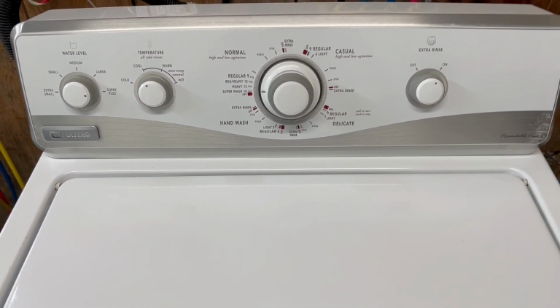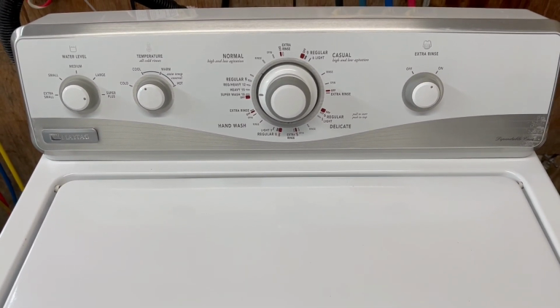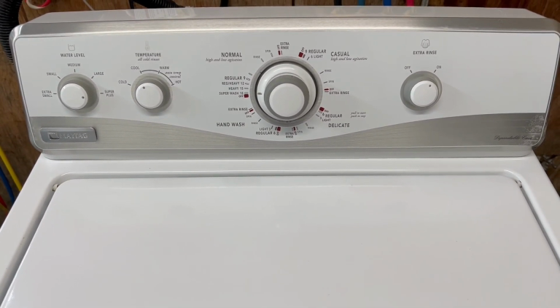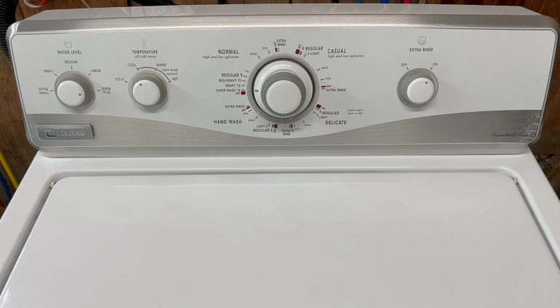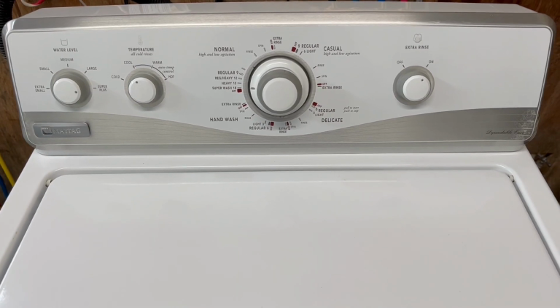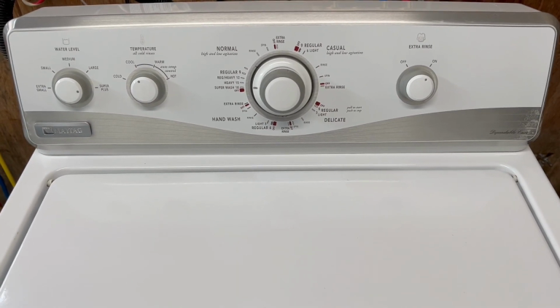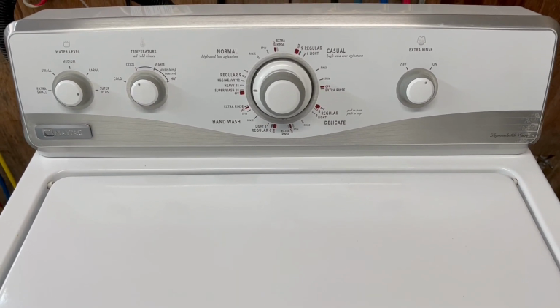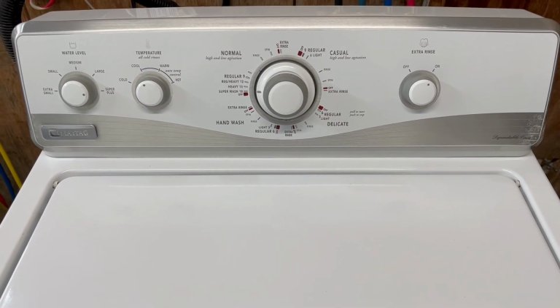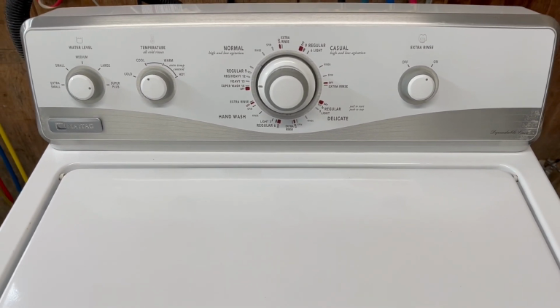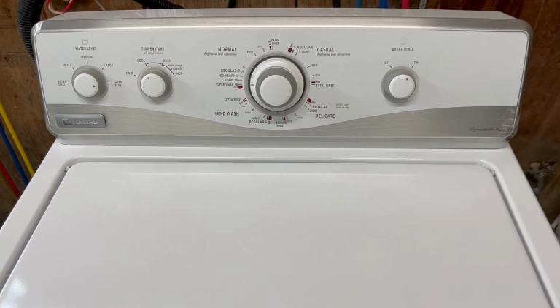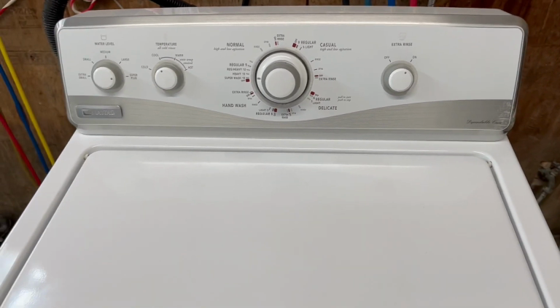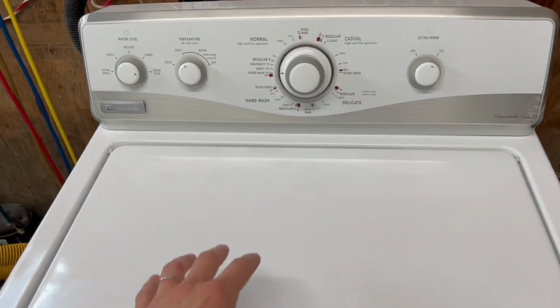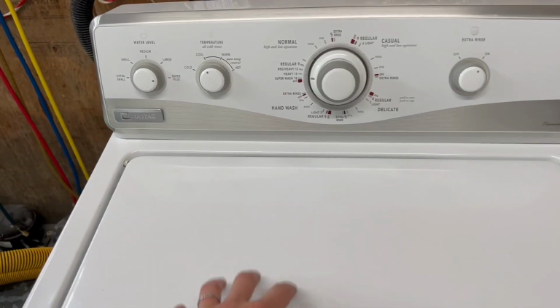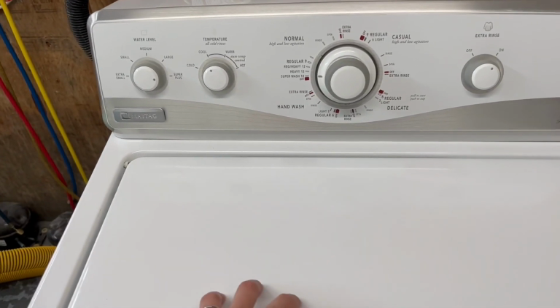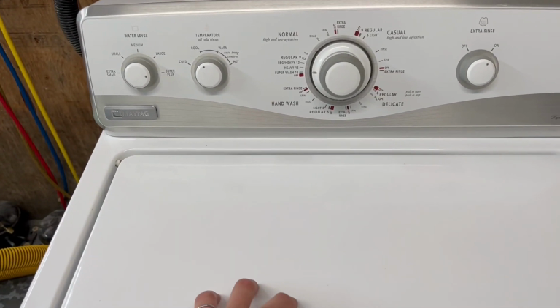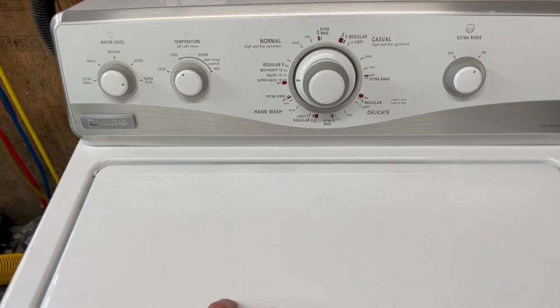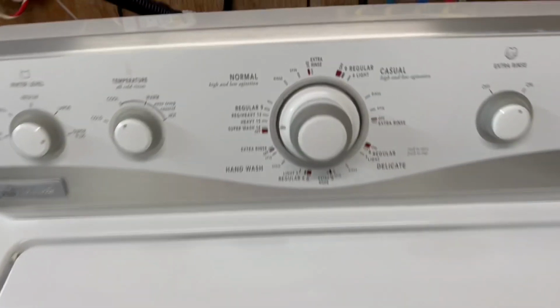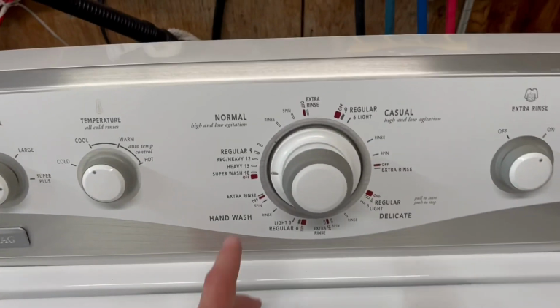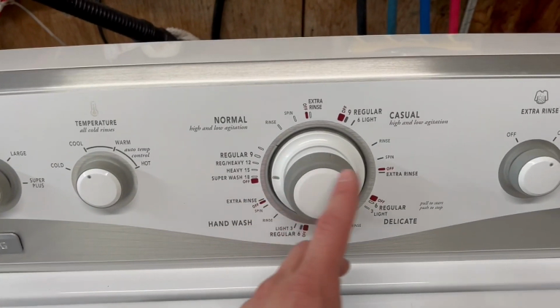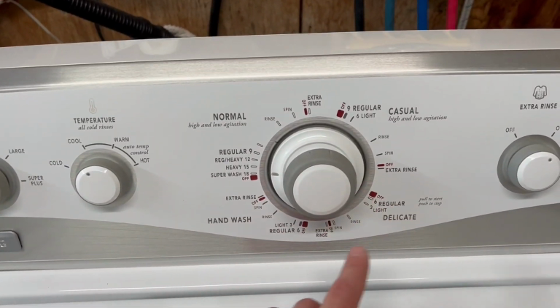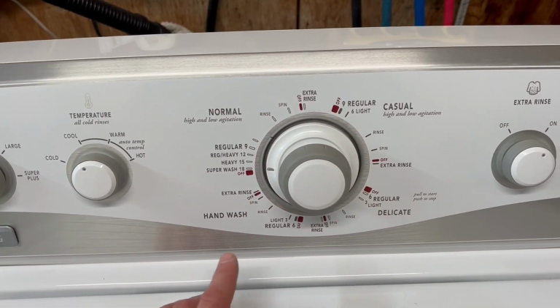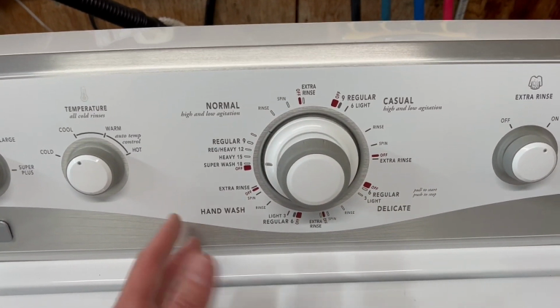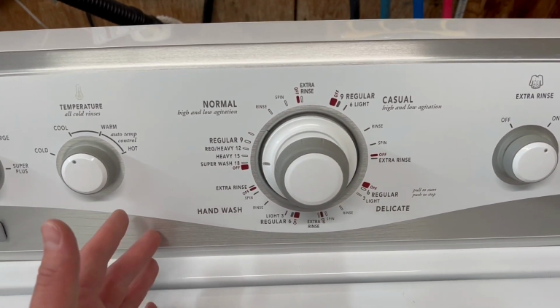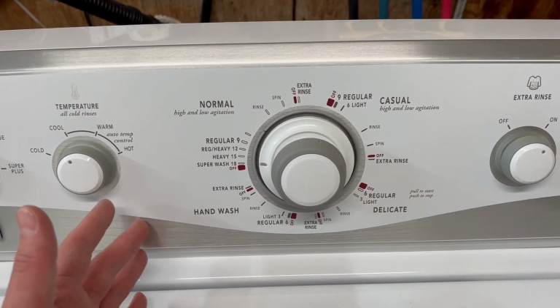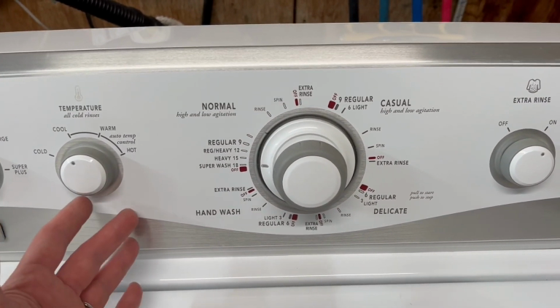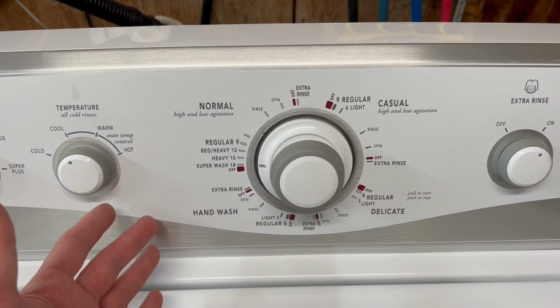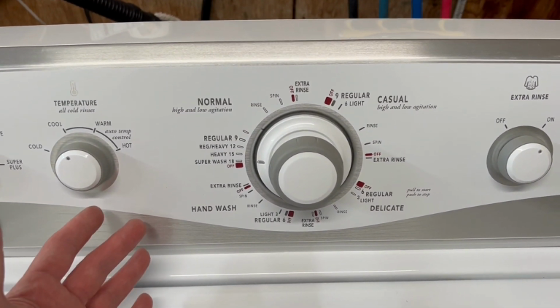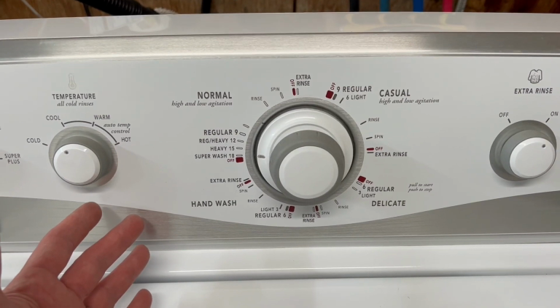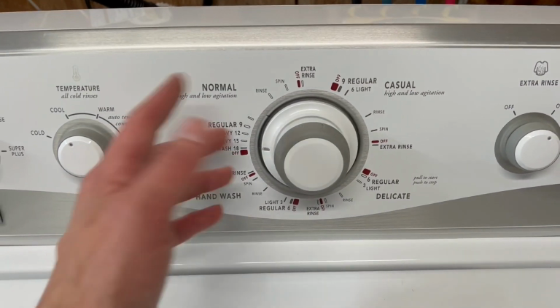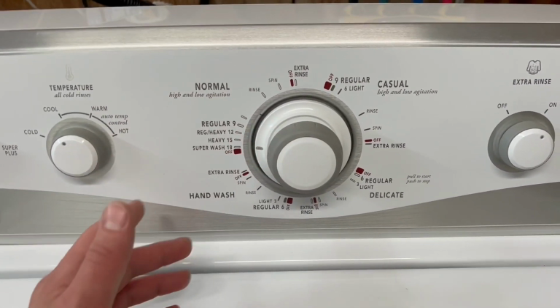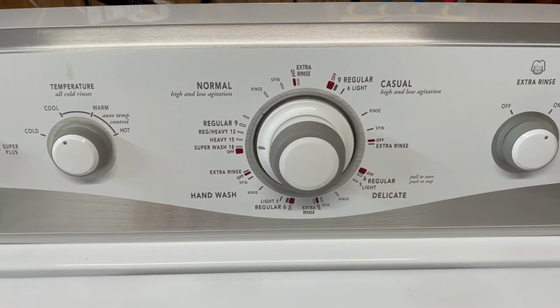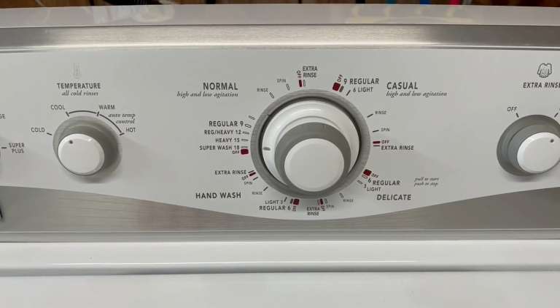So if you've got kids, a construction worker, that type of thing — really dirty clothes — this is the set you've been looking for. Tons of options here. Just about anything you could want to do with washing, you're going to be able to do with this machine.